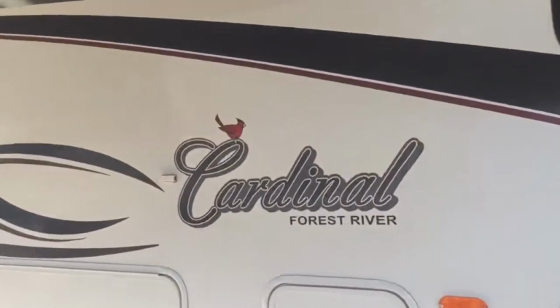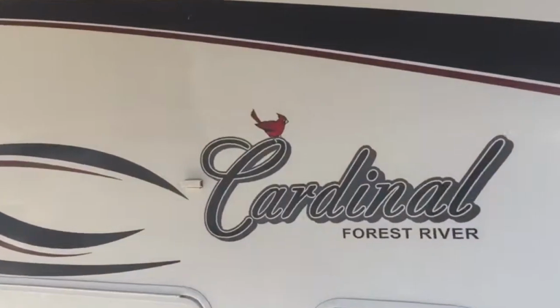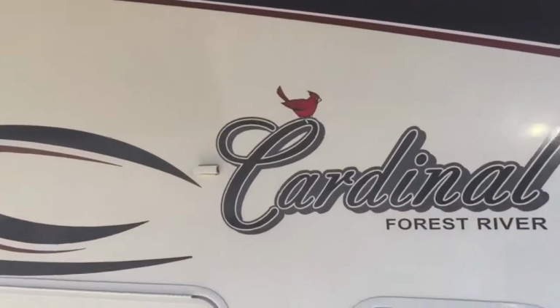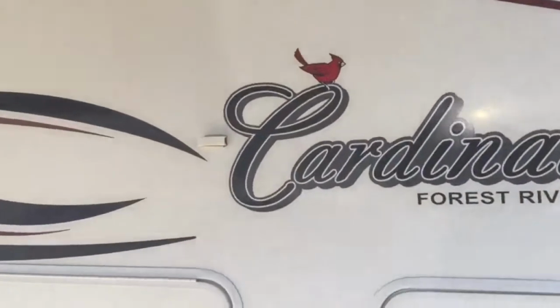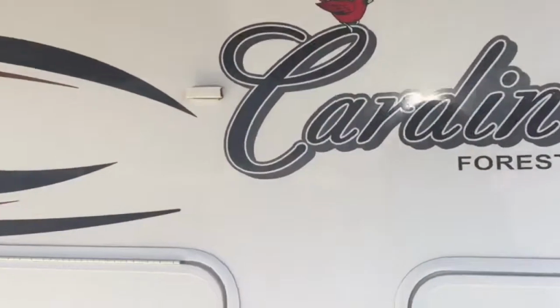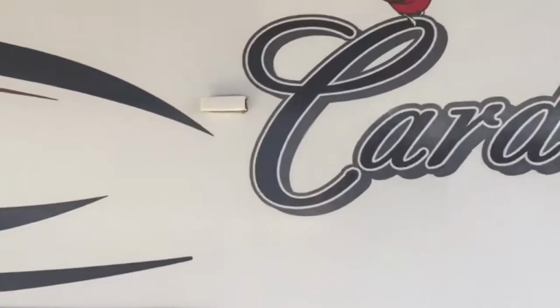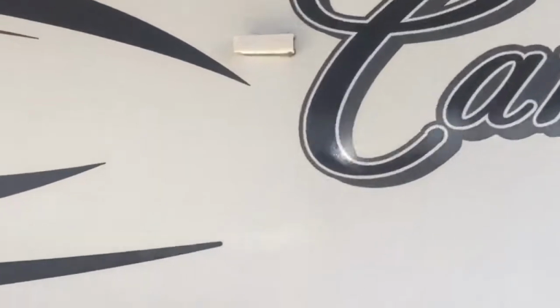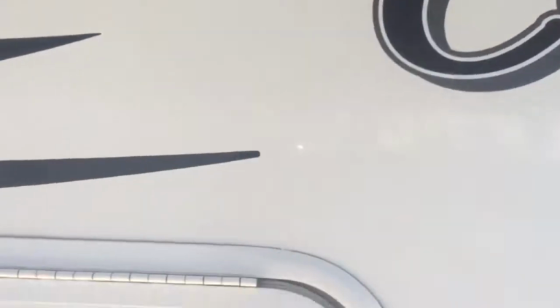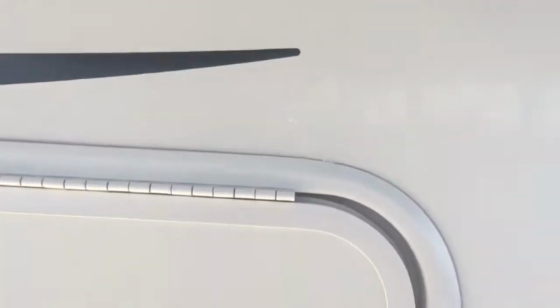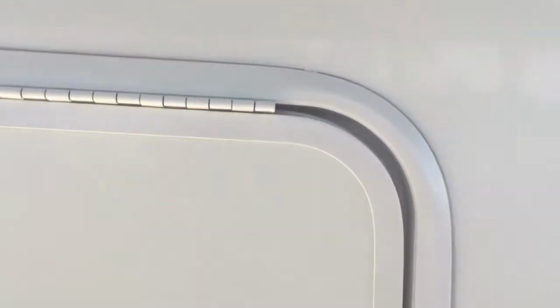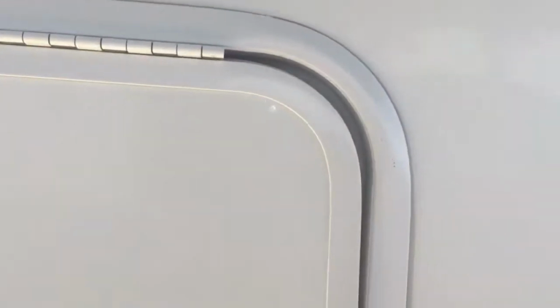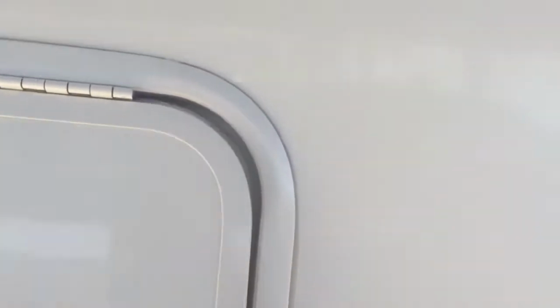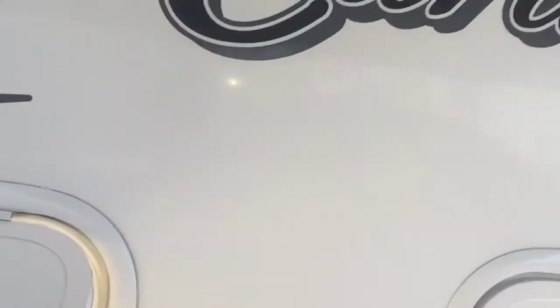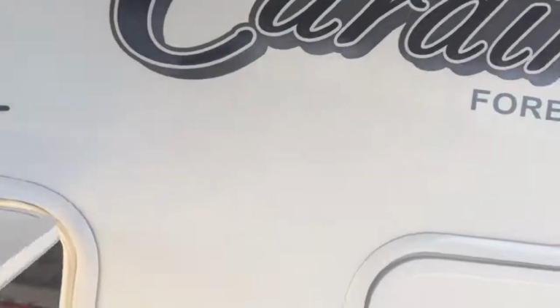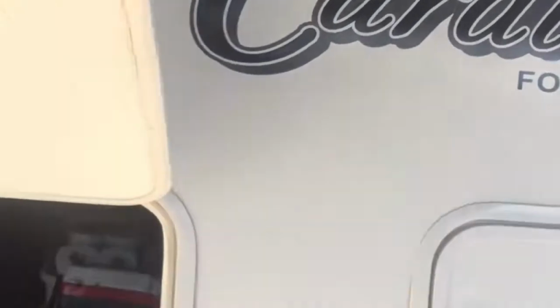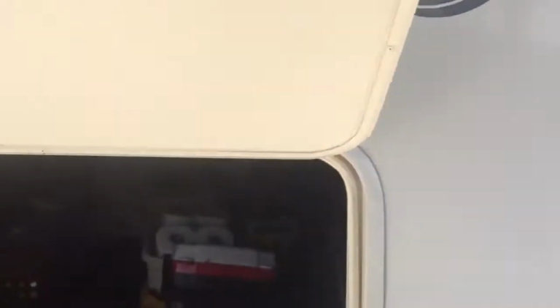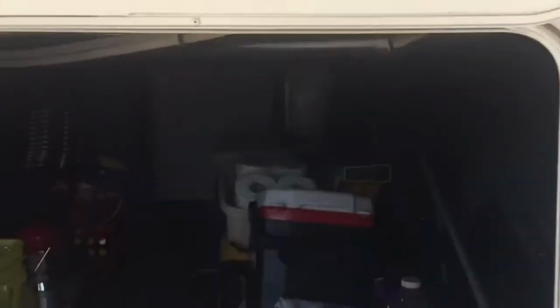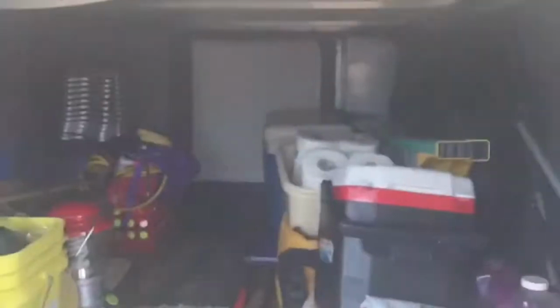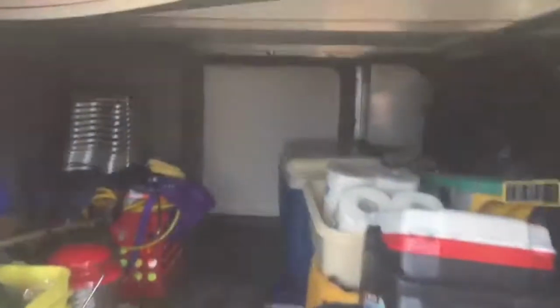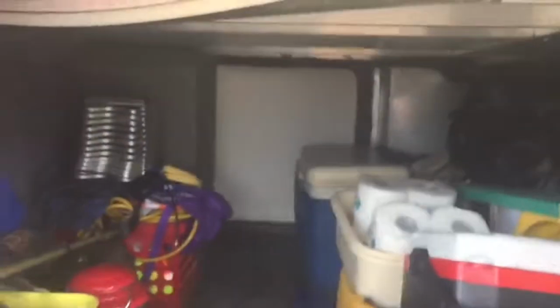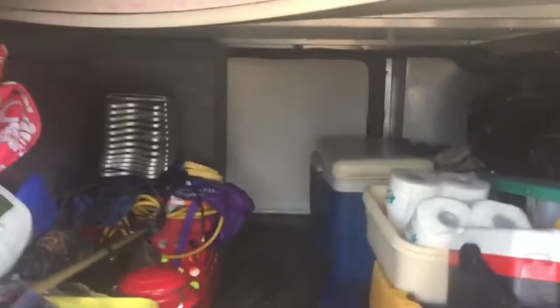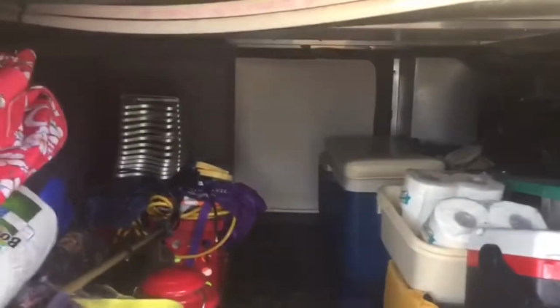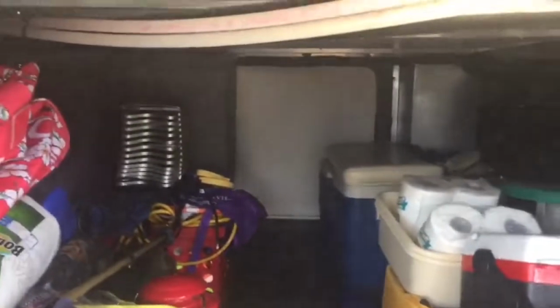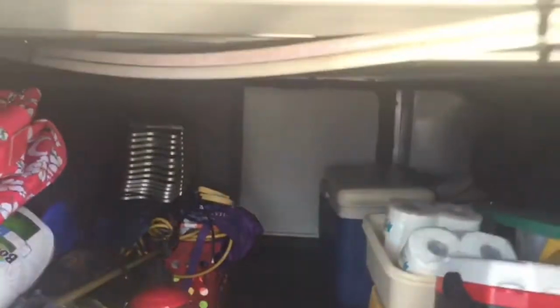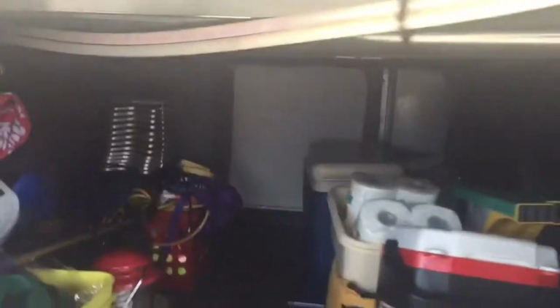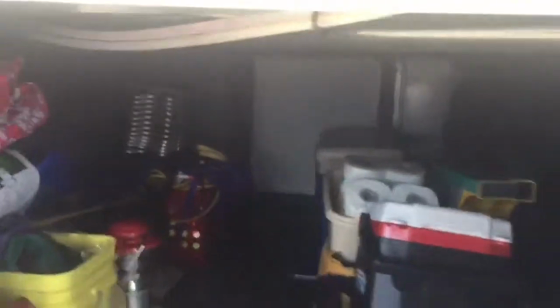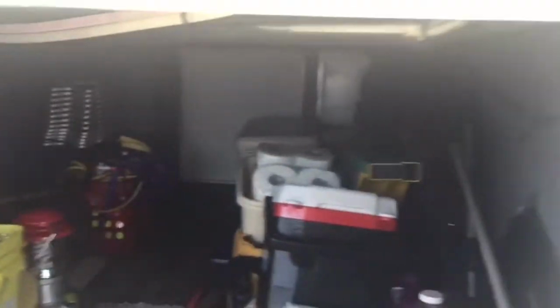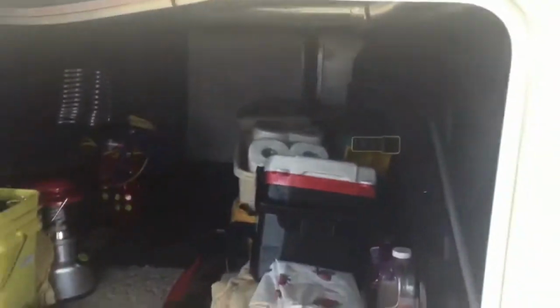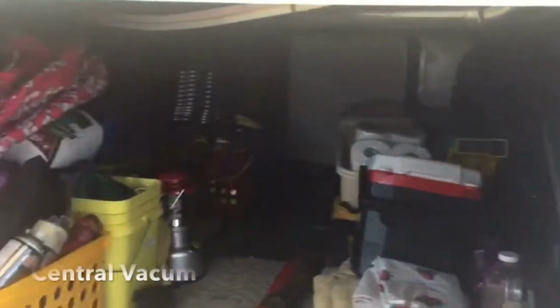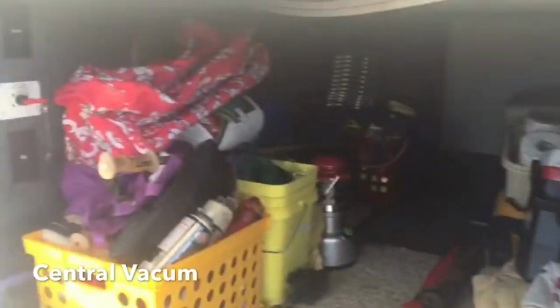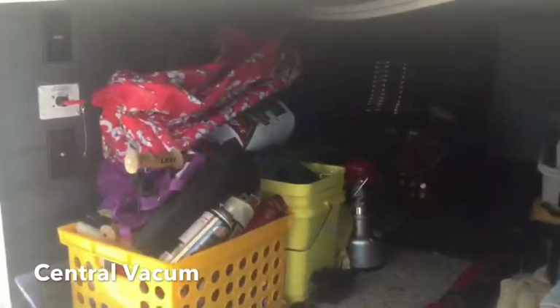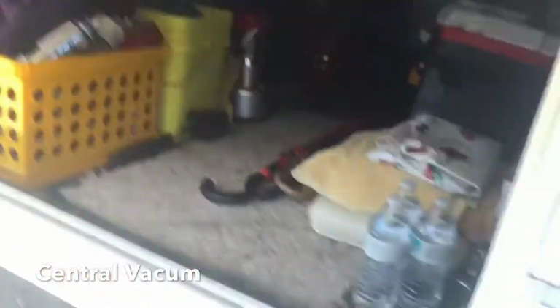We'll bring it over here and show you the basement. There's plenty of room. Got a central vac.